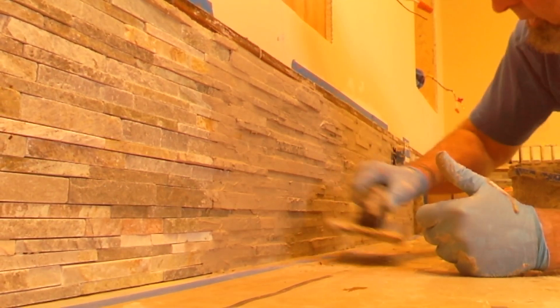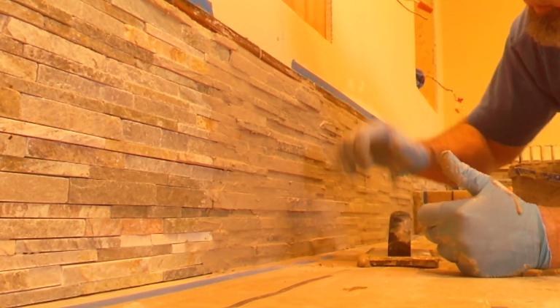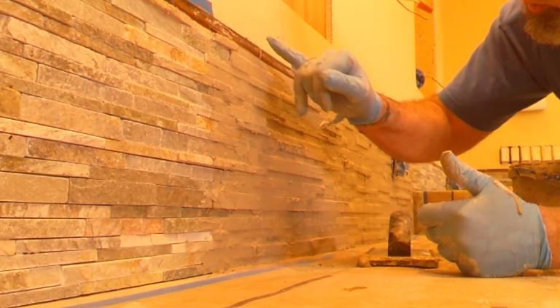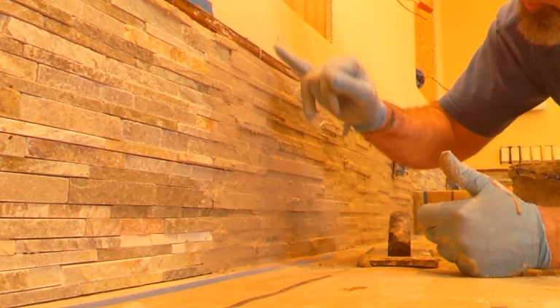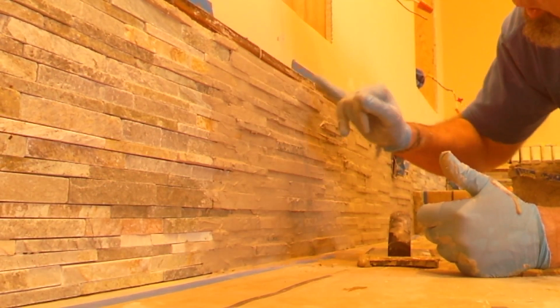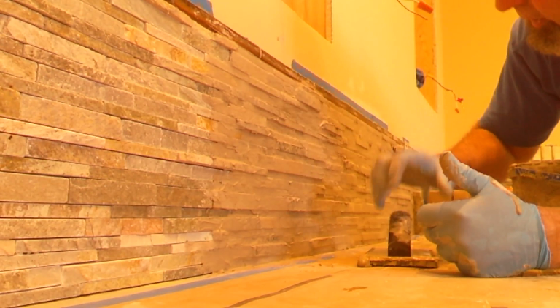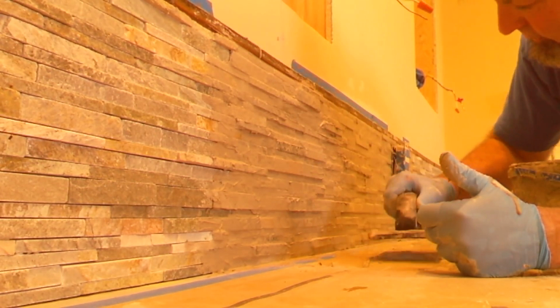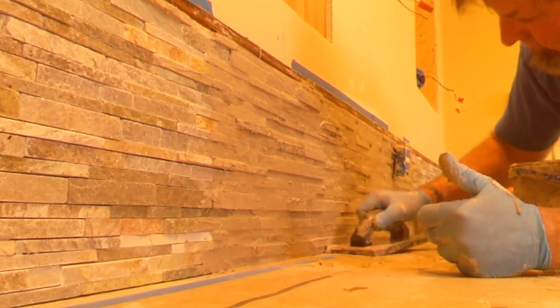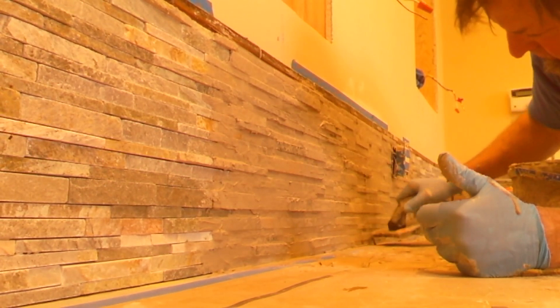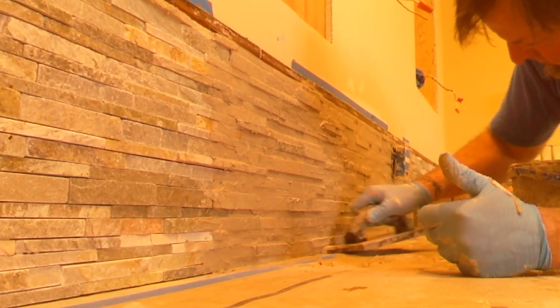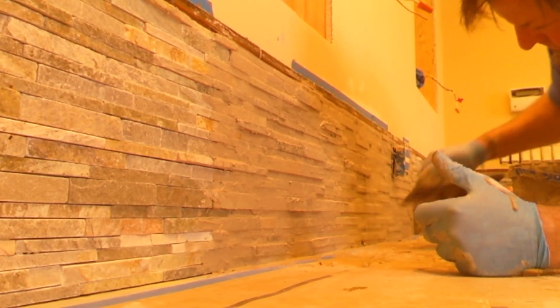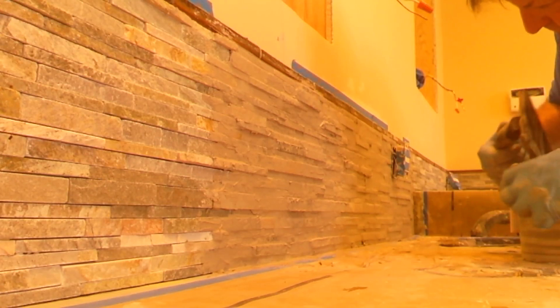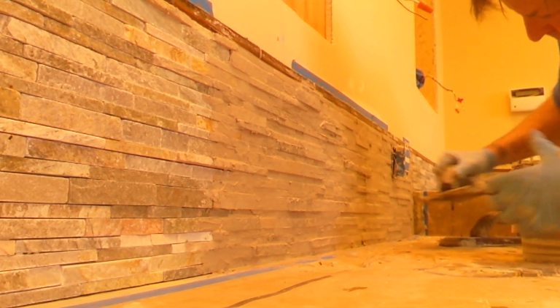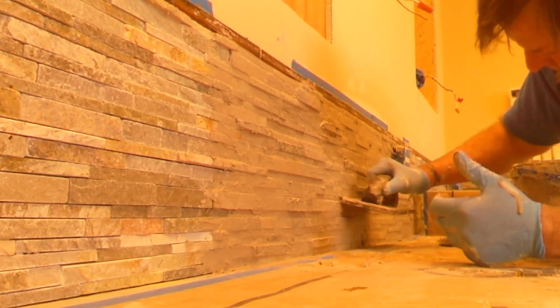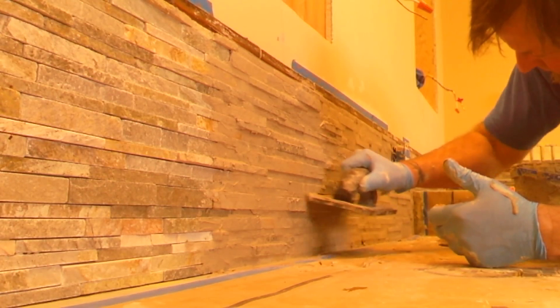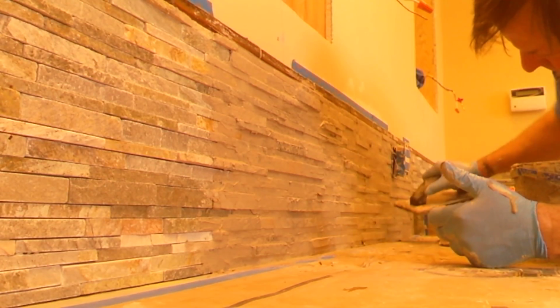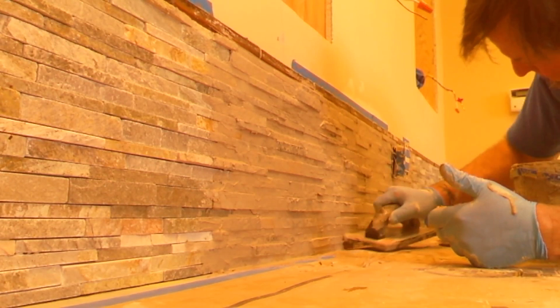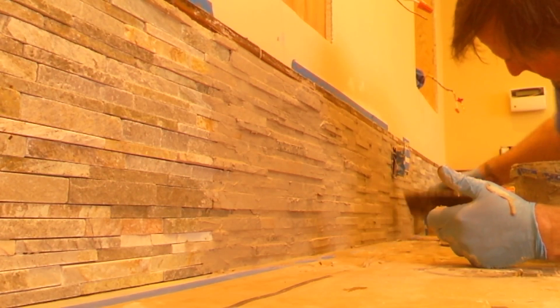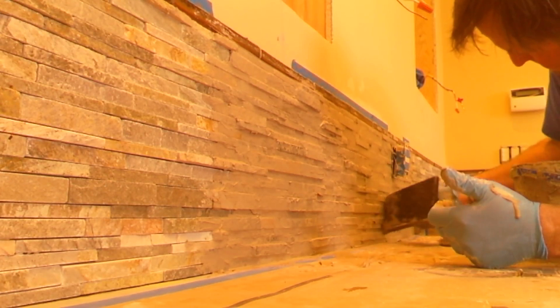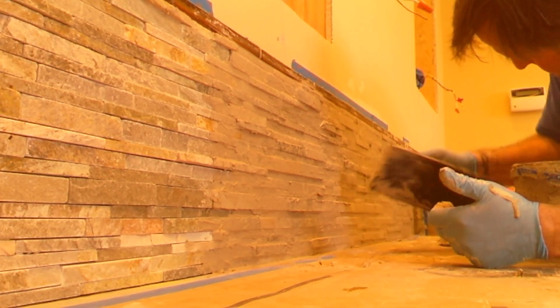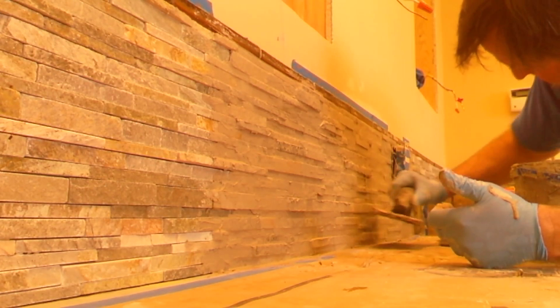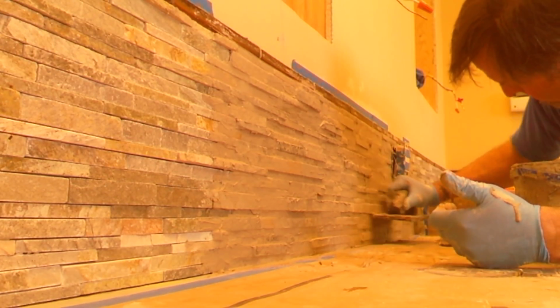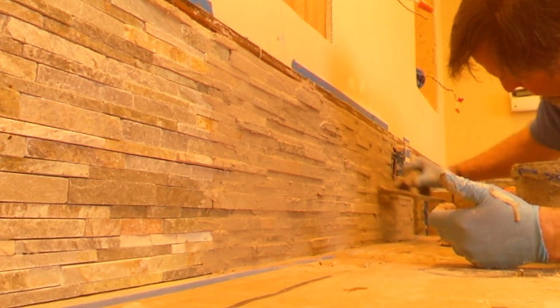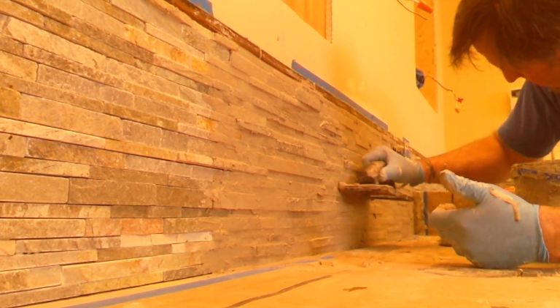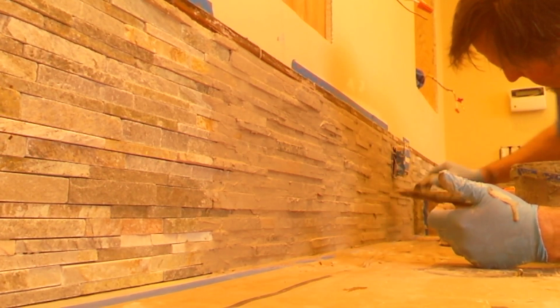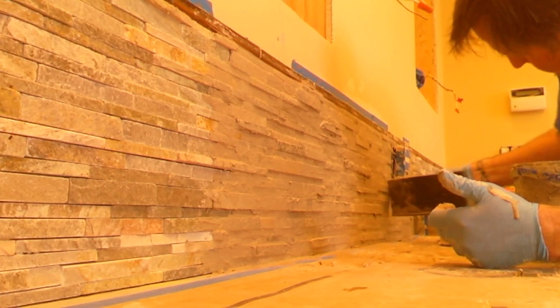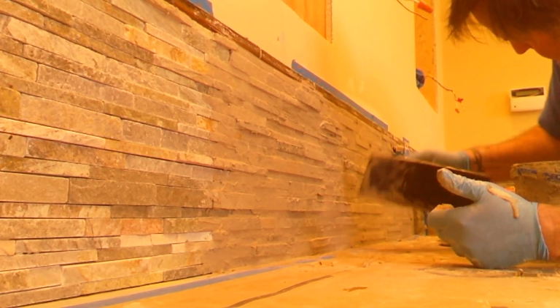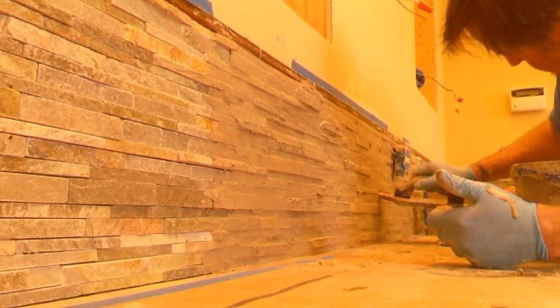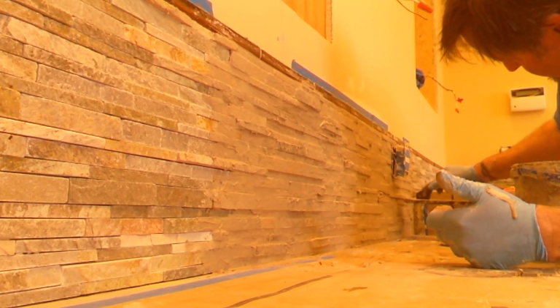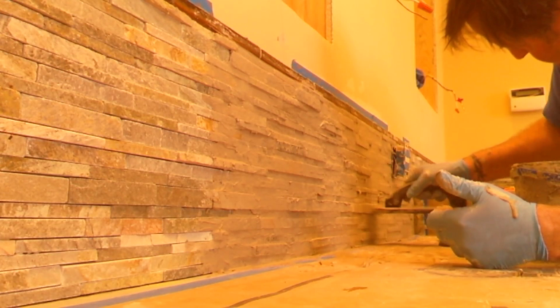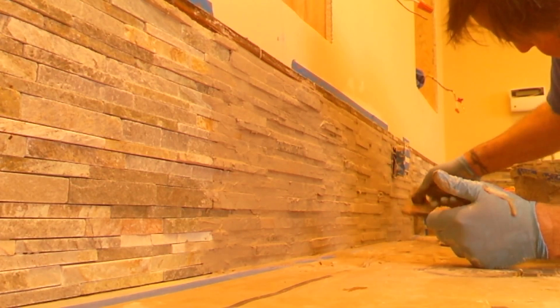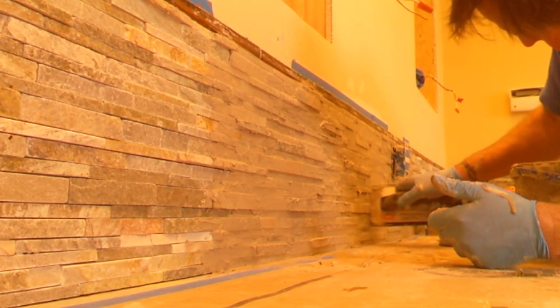Another thing — there's a different color section in here too, so that's something else I've got to do. But today we're just grouting this dry stack as quick as we can.